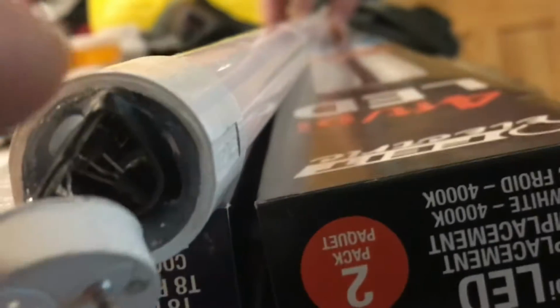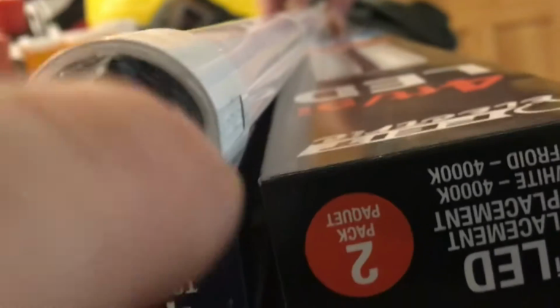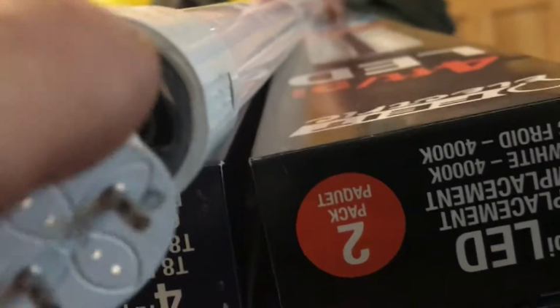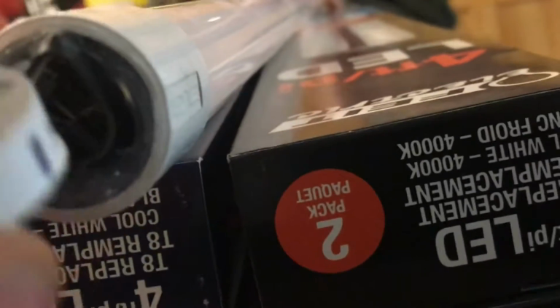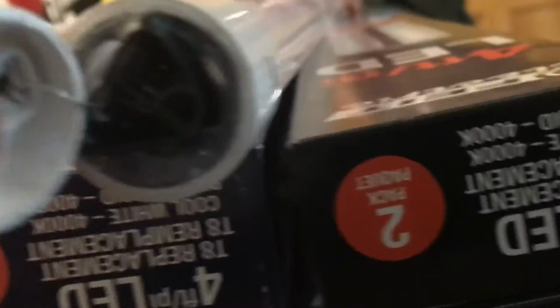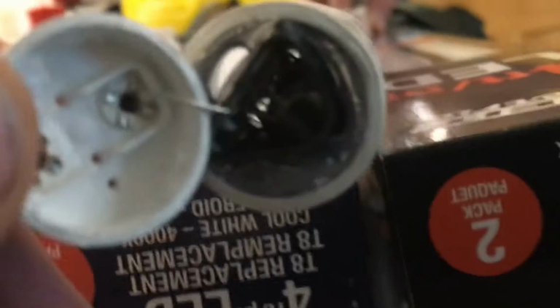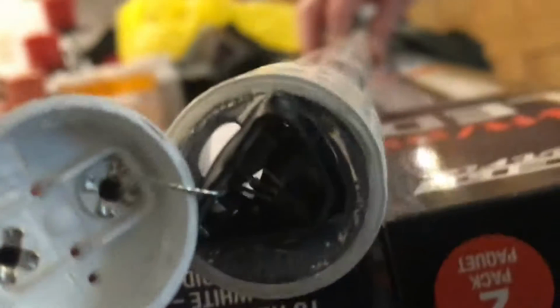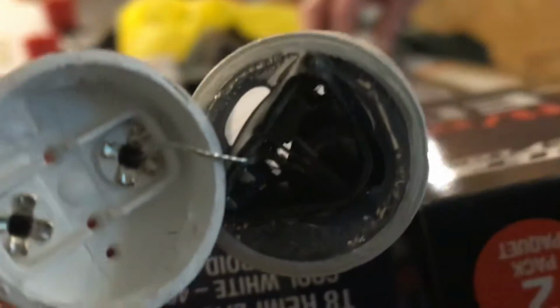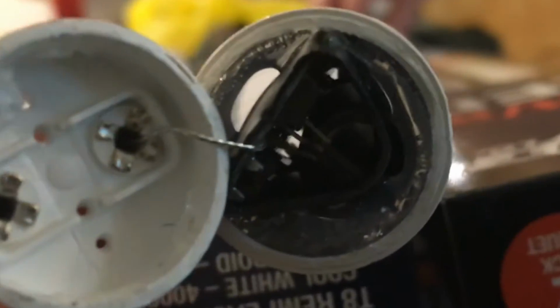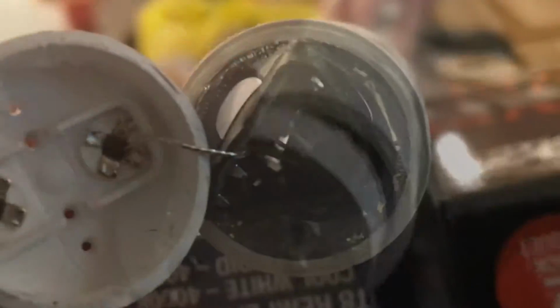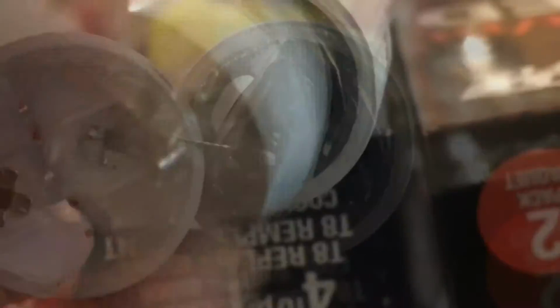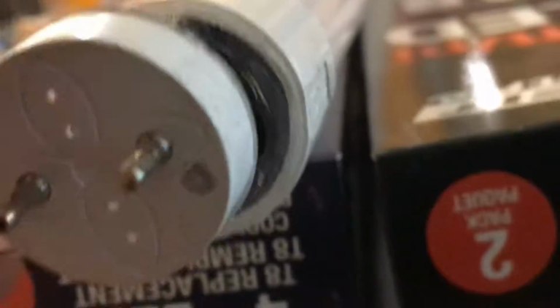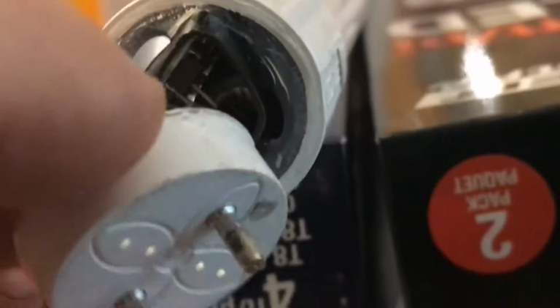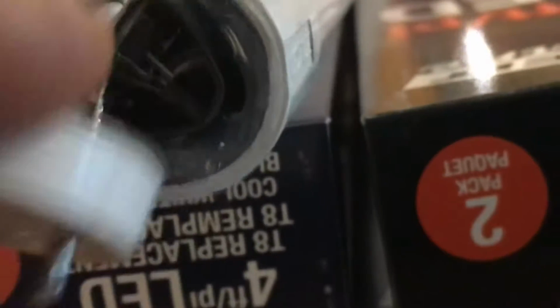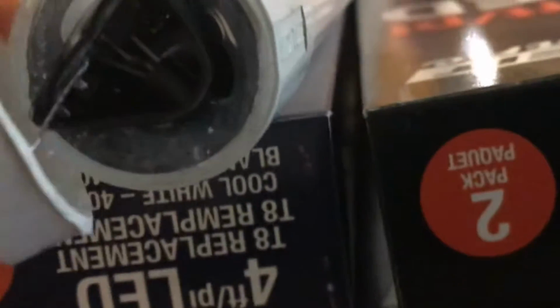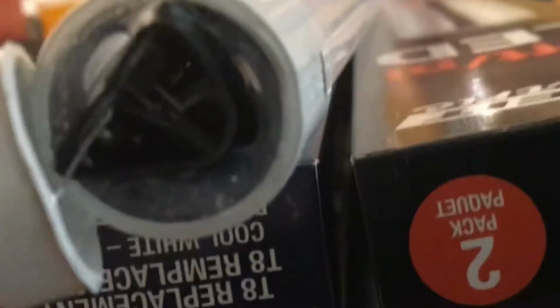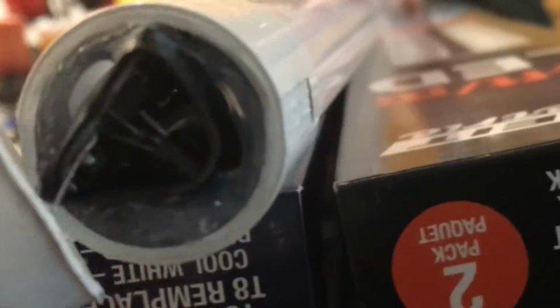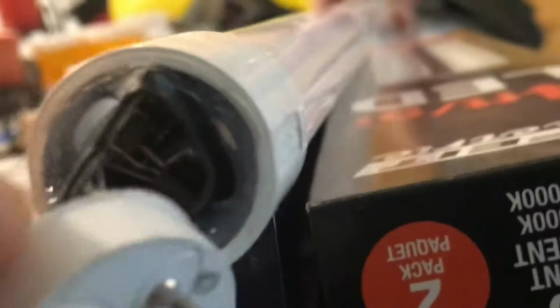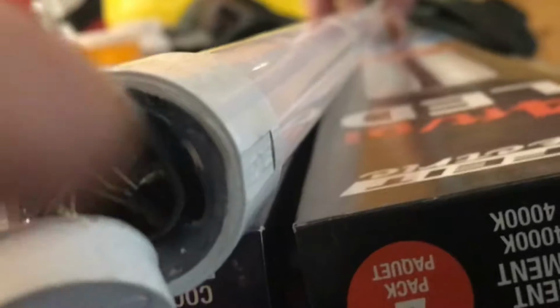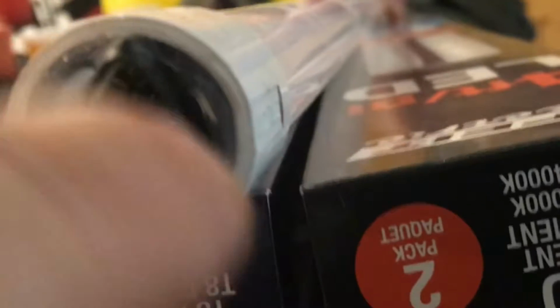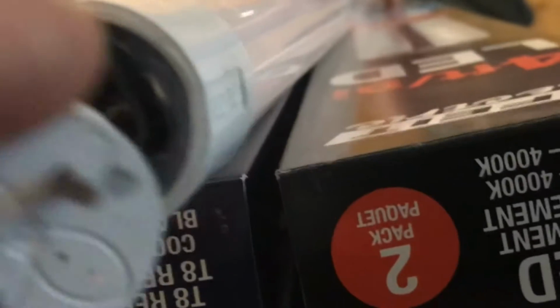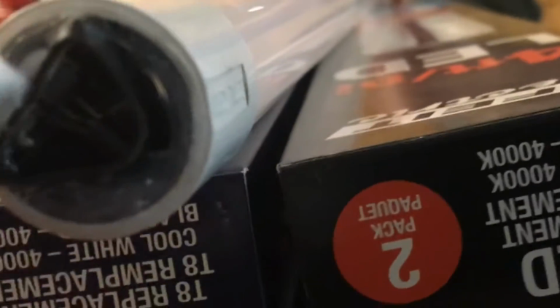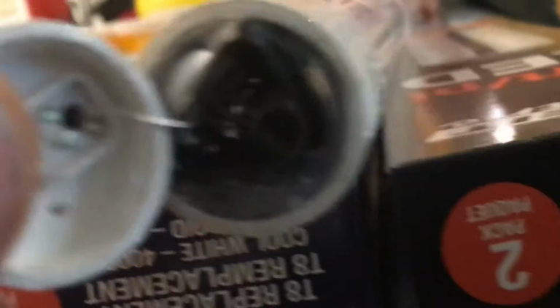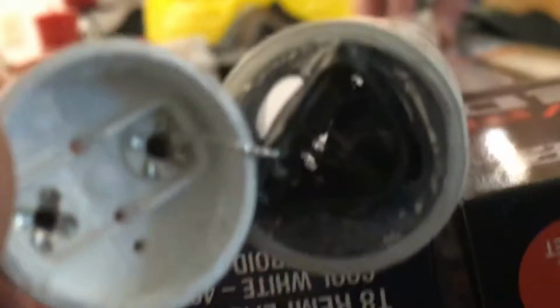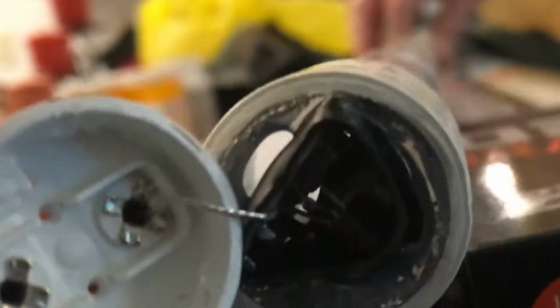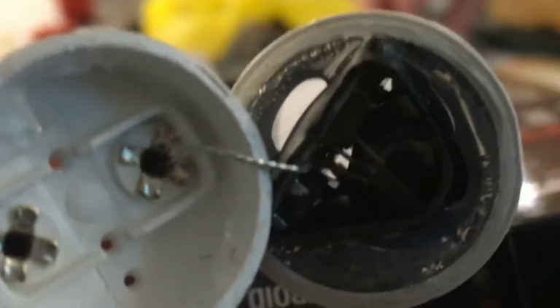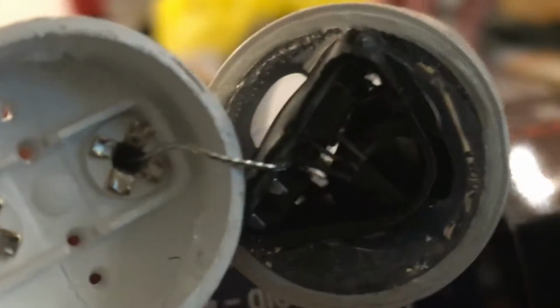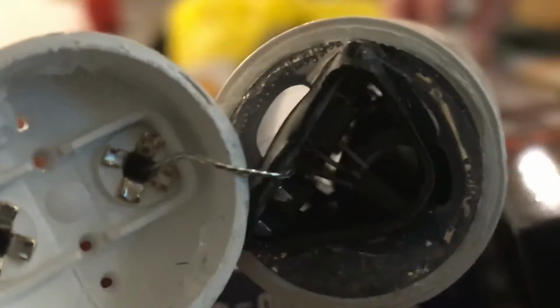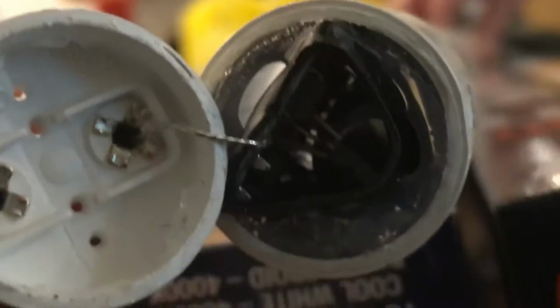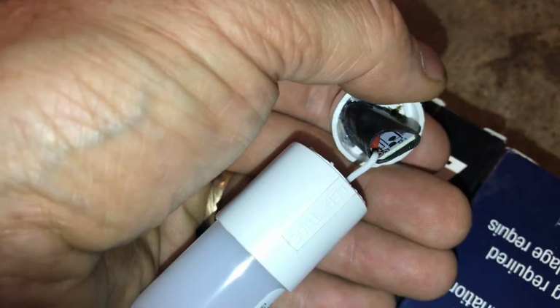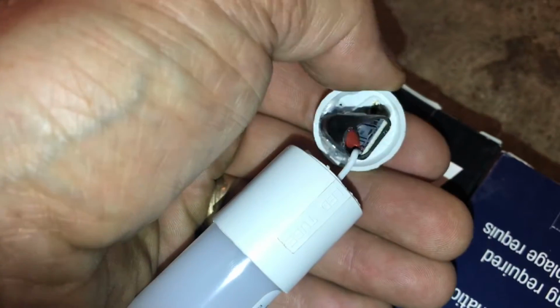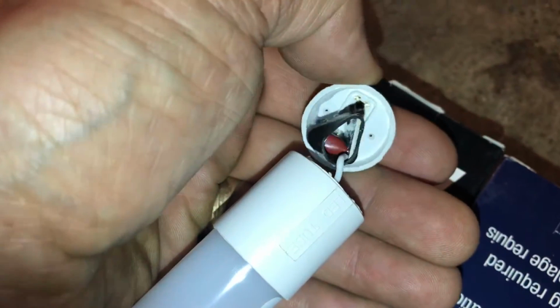There are circuit boards on either end of this LED tube, and there's only one wire that activates the light tube. Here on this other end you can see the circuit board a little better.